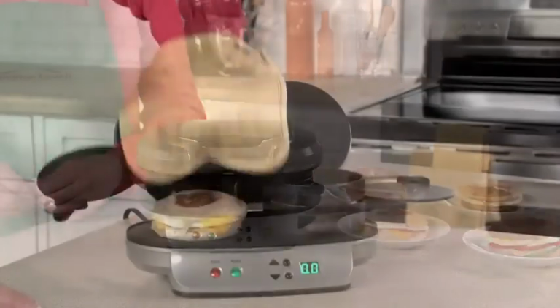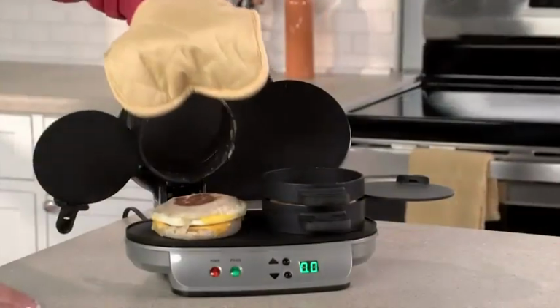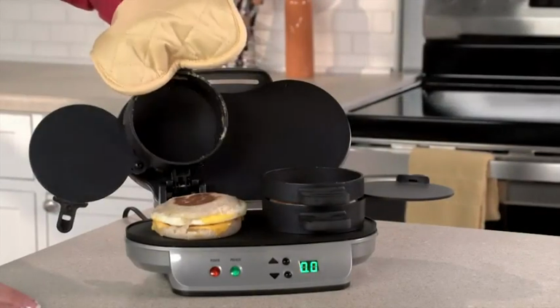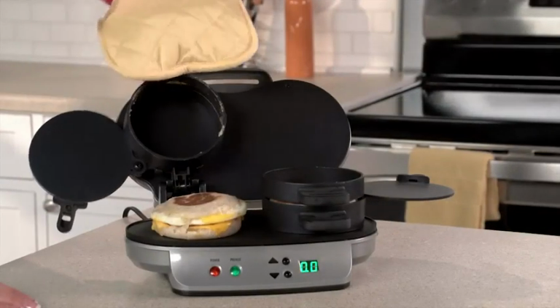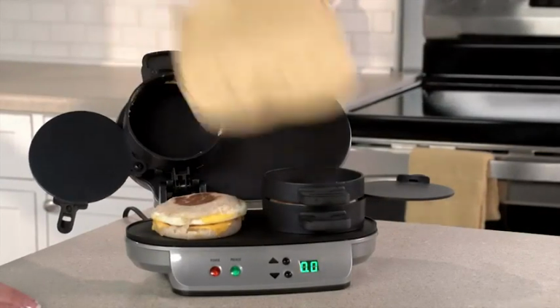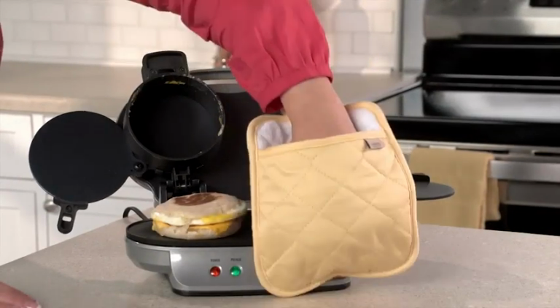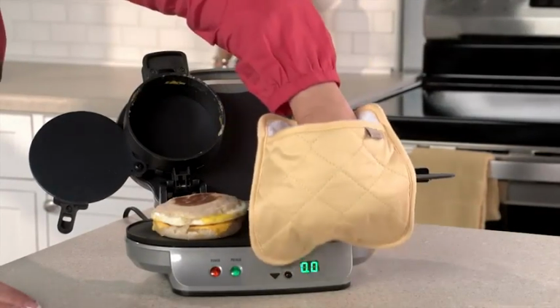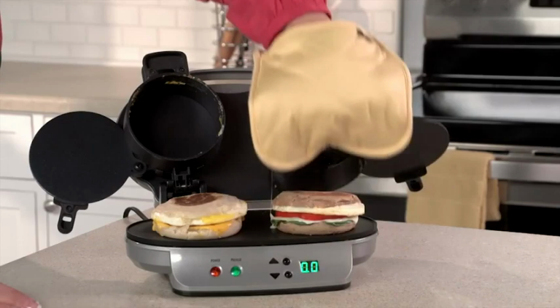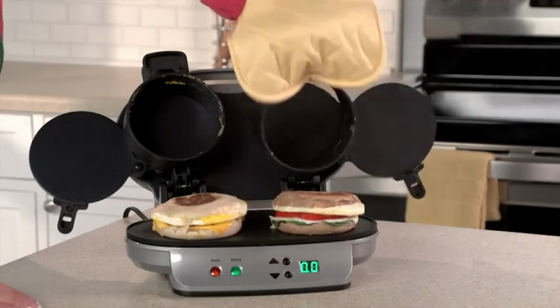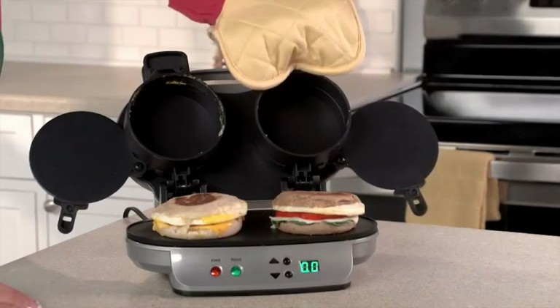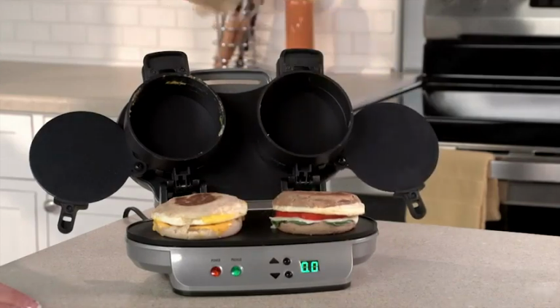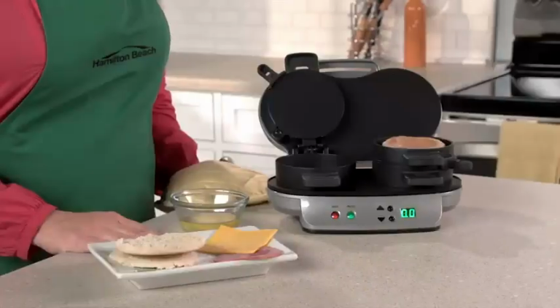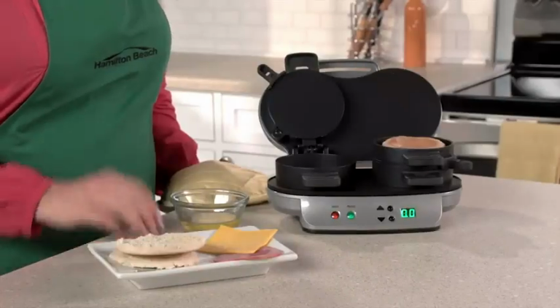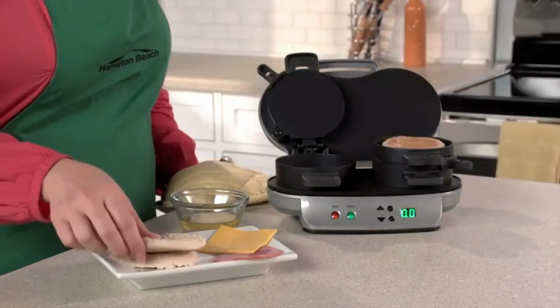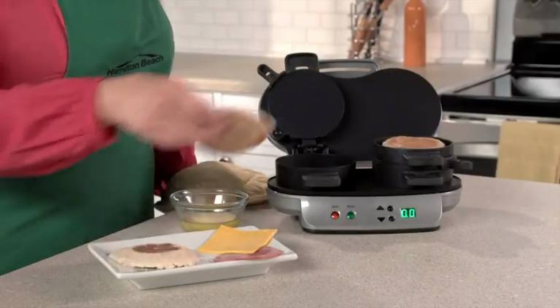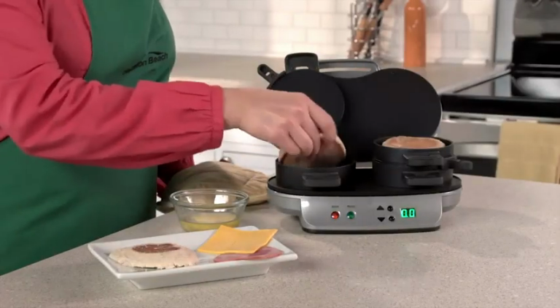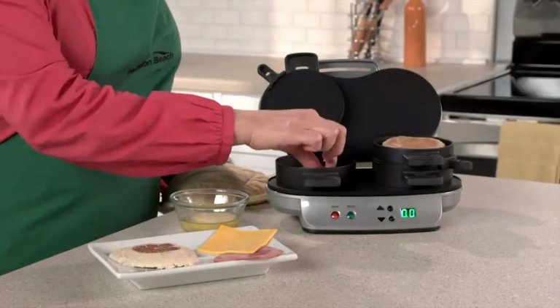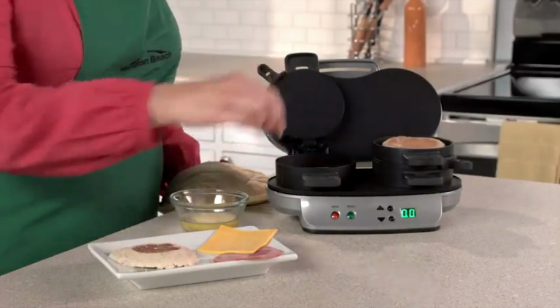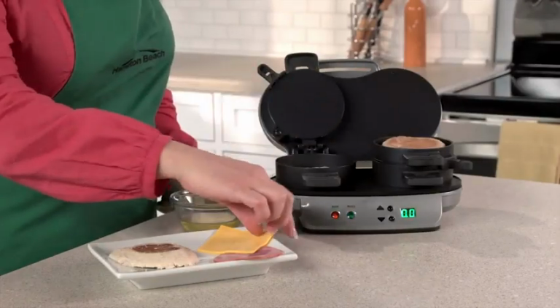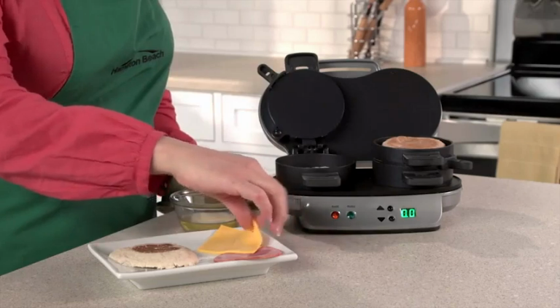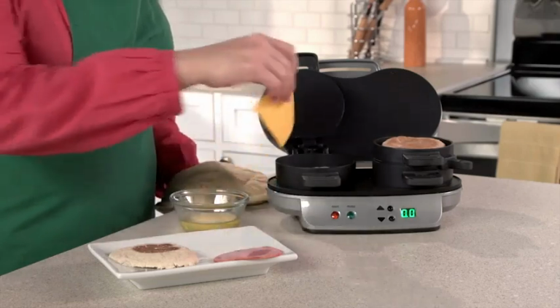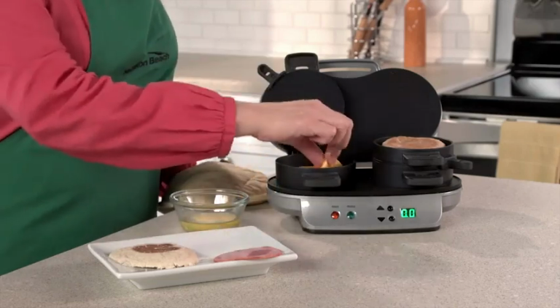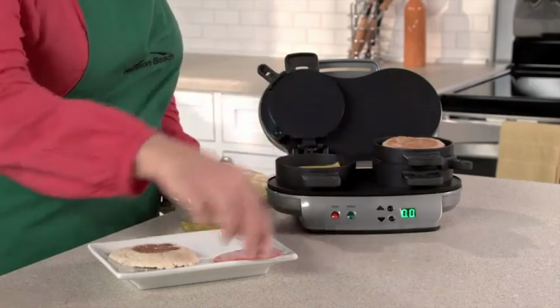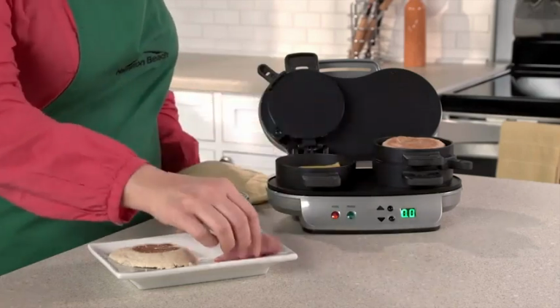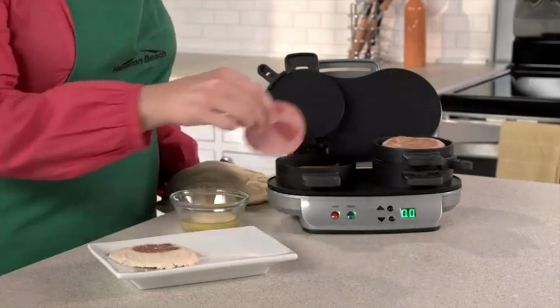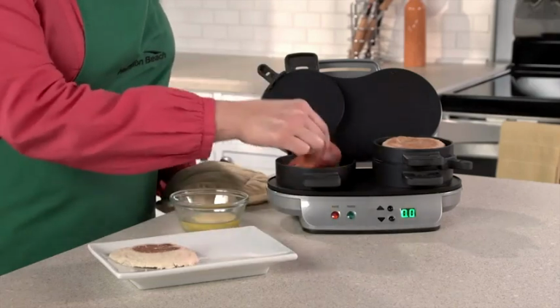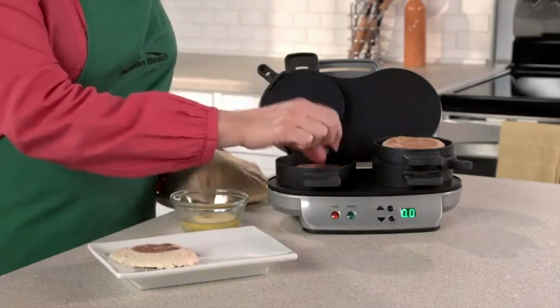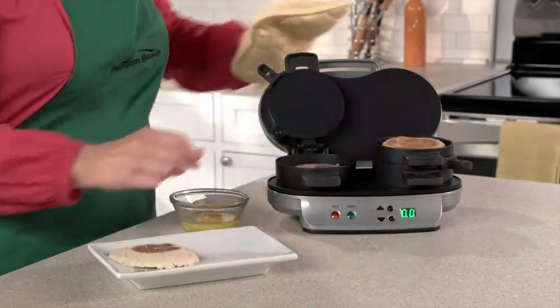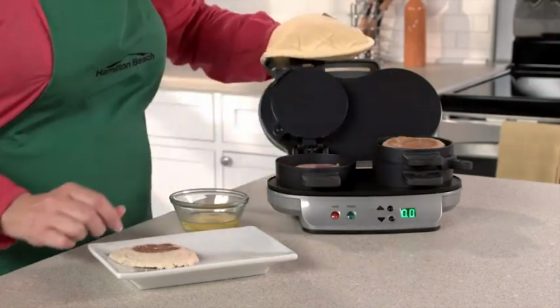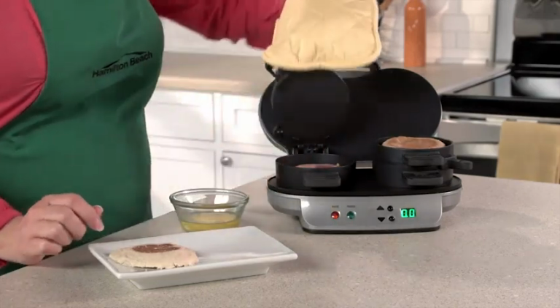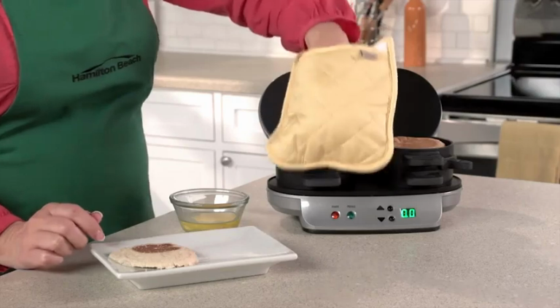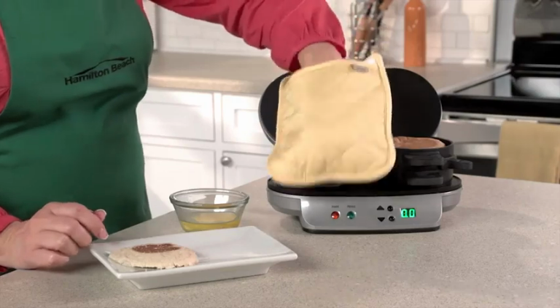It's great for families, because everyone can have a custom sandwich in minutes. Just choose the bread you love — English muffin, biscuit, bagel, or even pancakes. Then layer on your favorite toppings: cheese, precooked meat, or veggies.